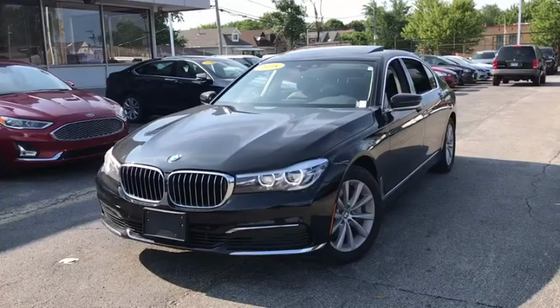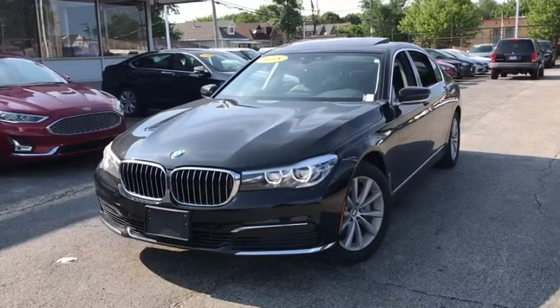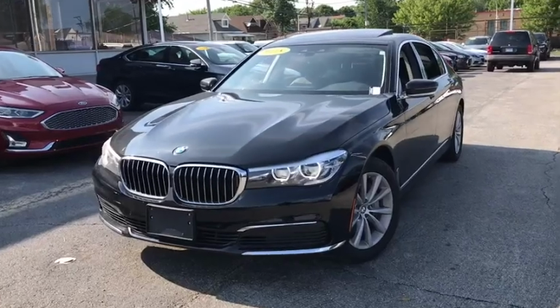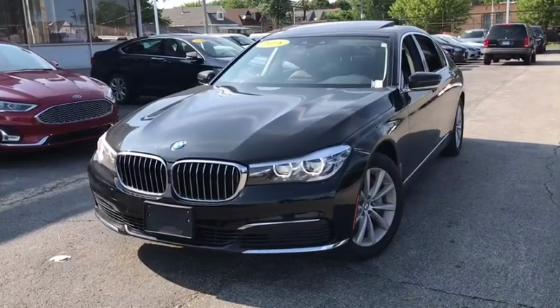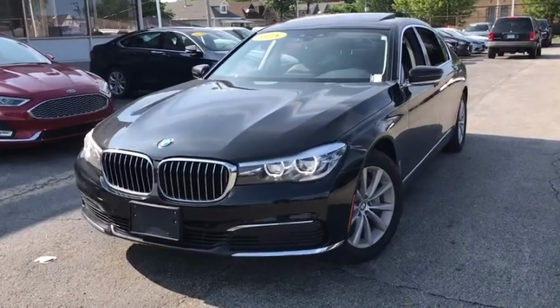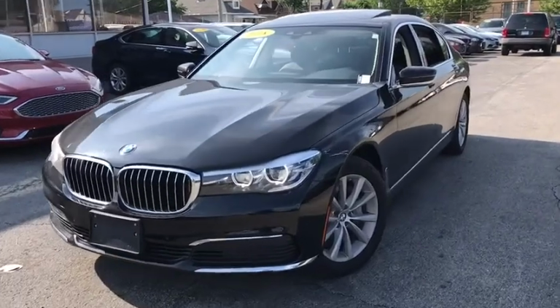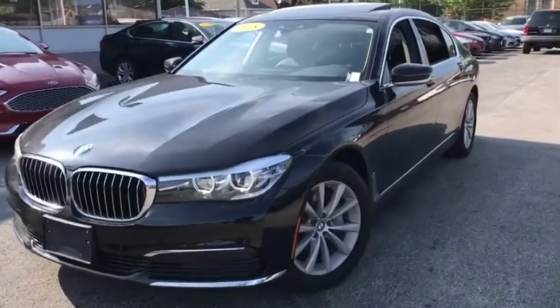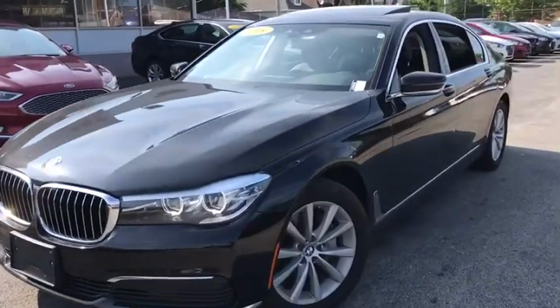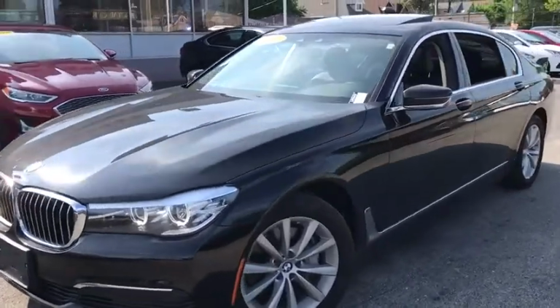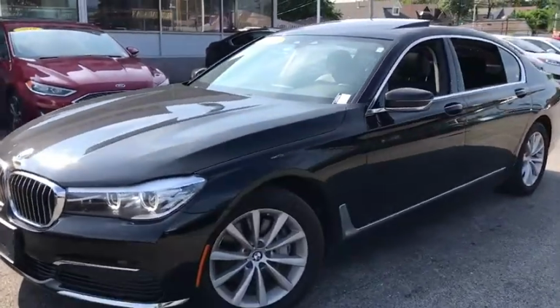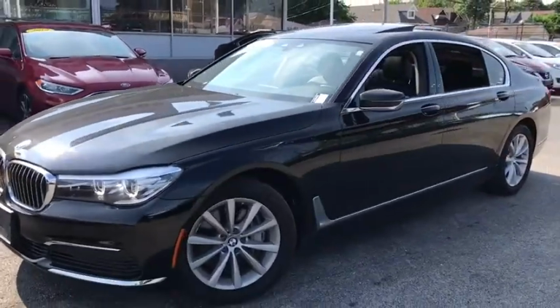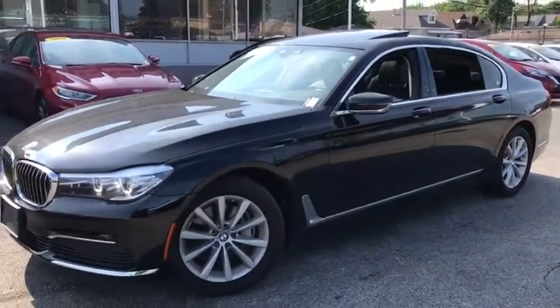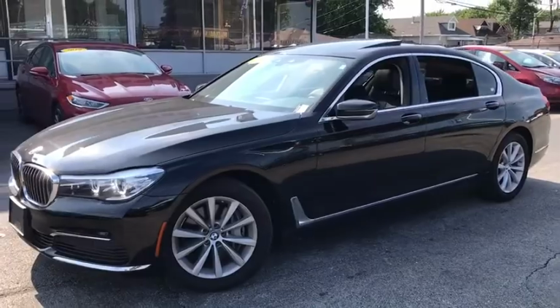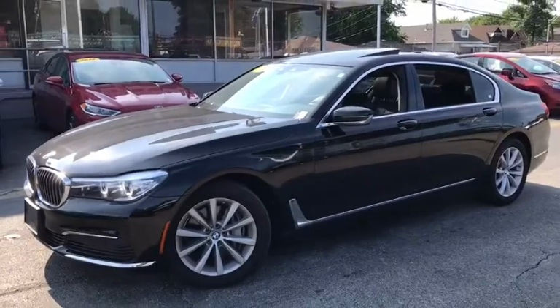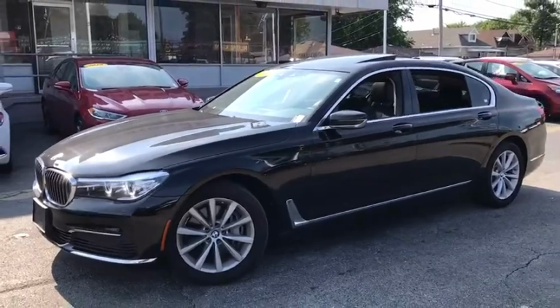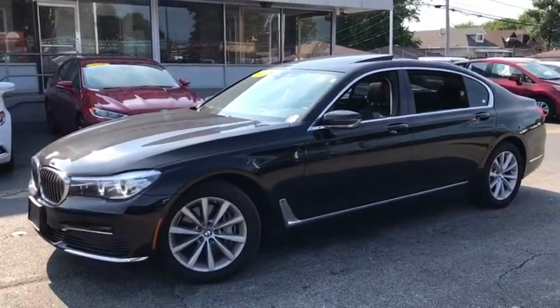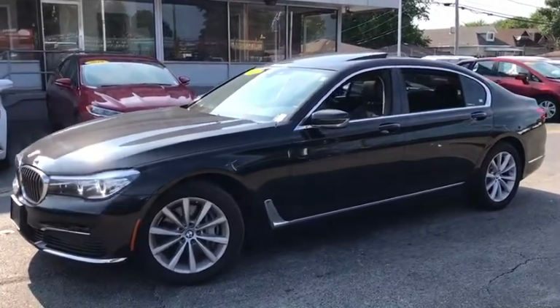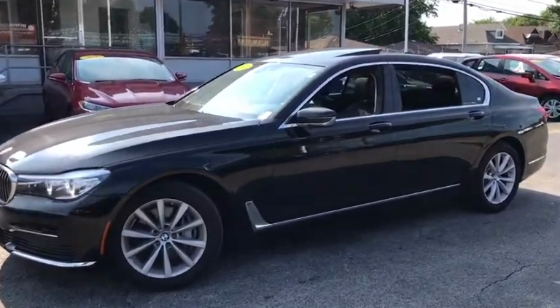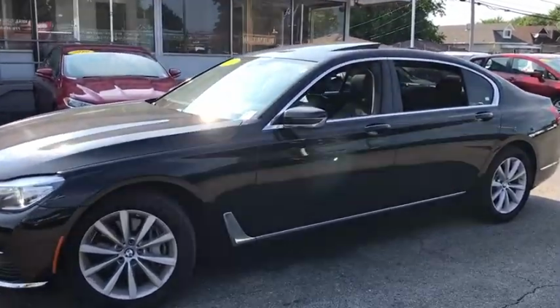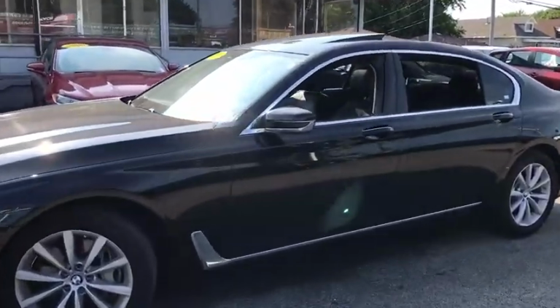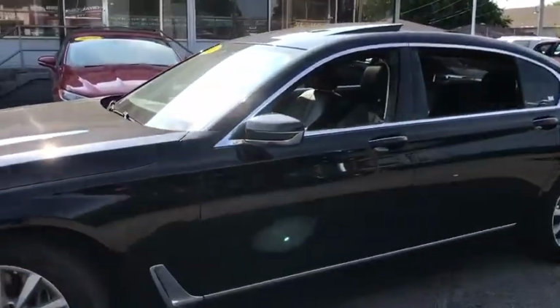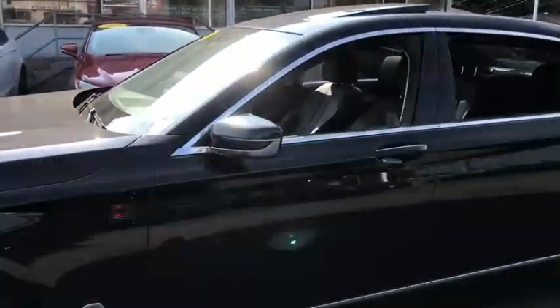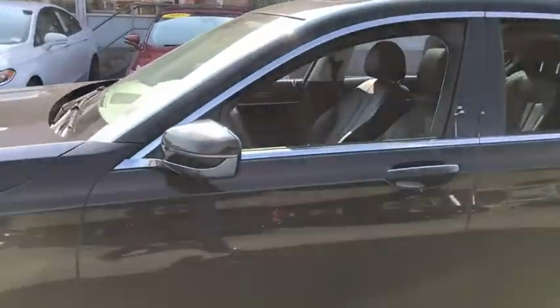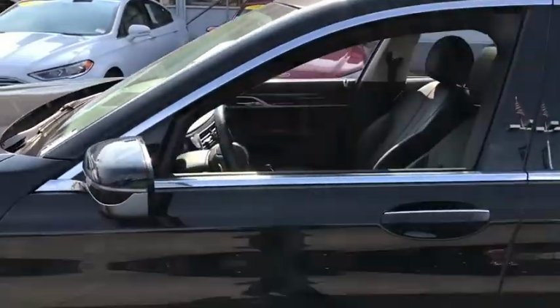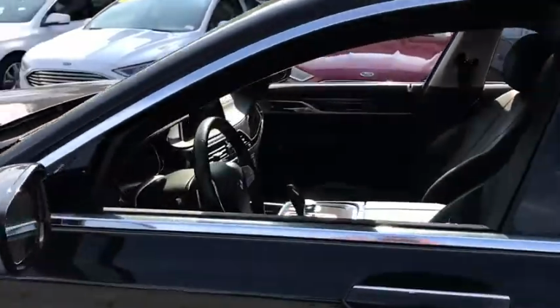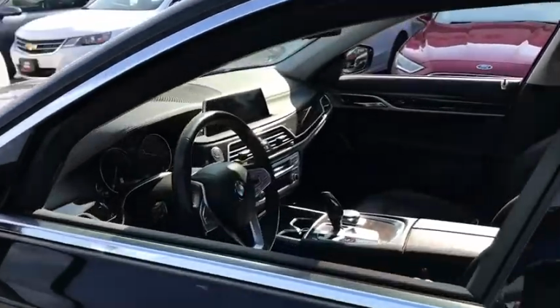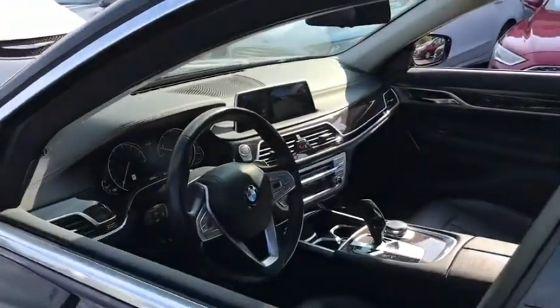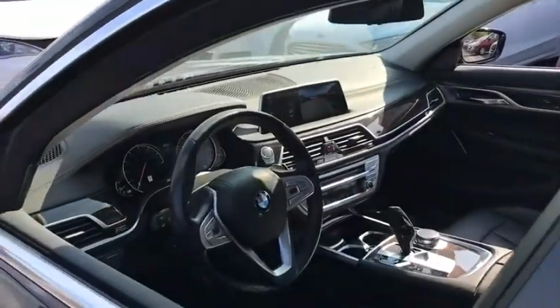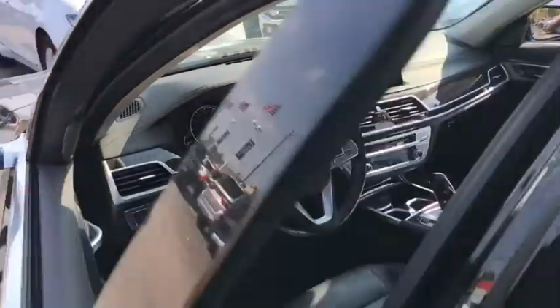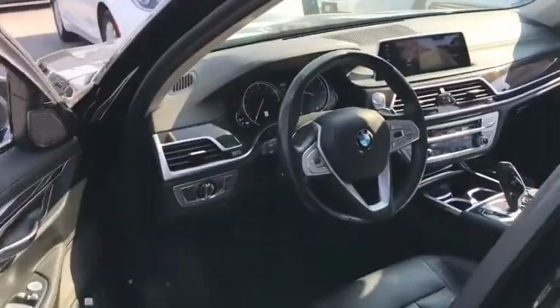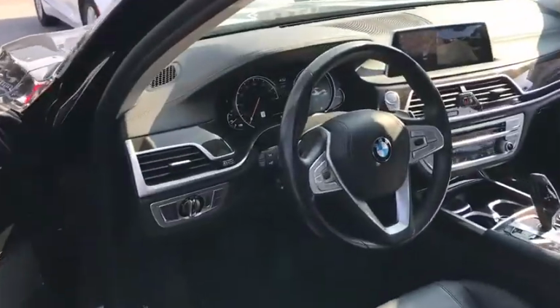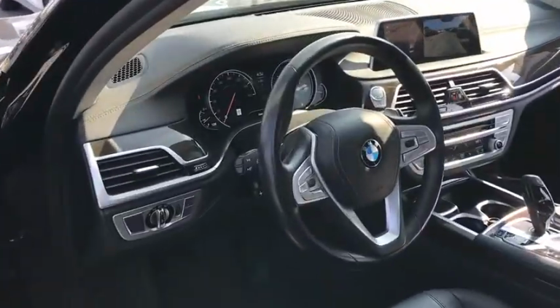We are pleased to show you the 2019 BMW 7 Series. The BMW 7 Series is the BMW flagship. This full-size sedan has always represented the top of luxury and technology.